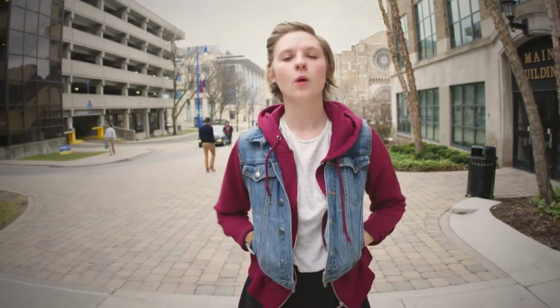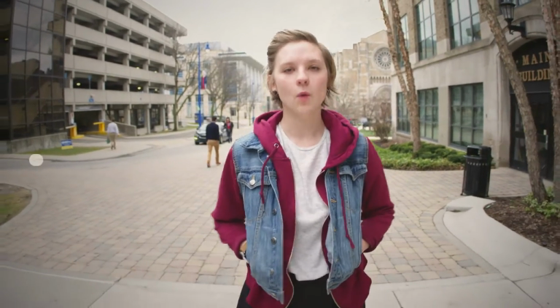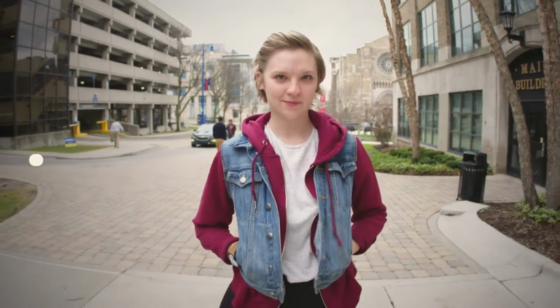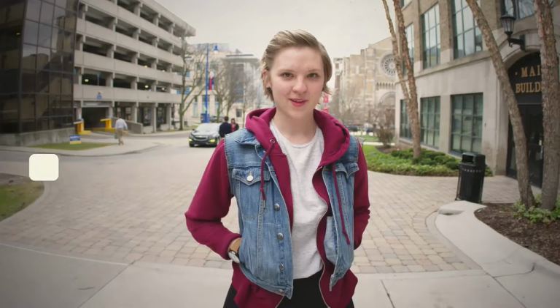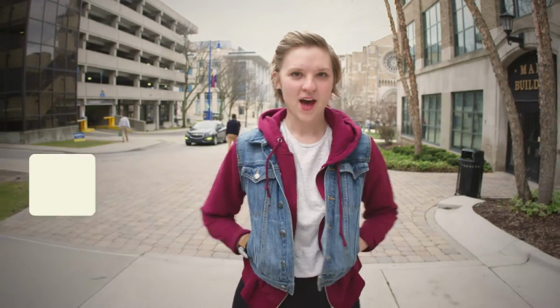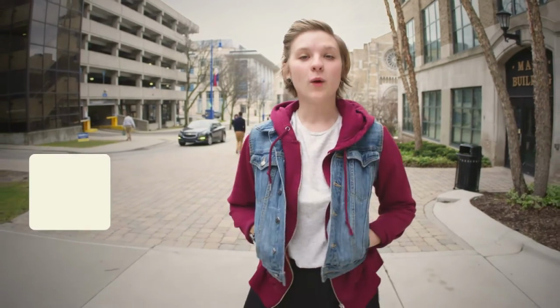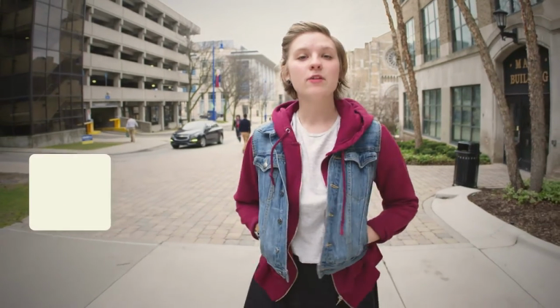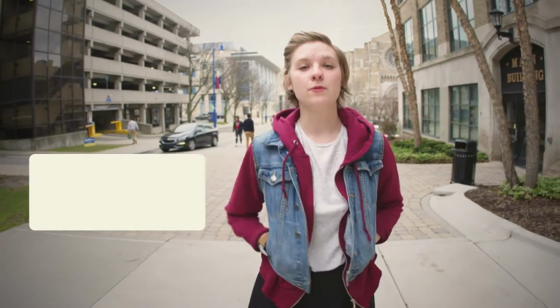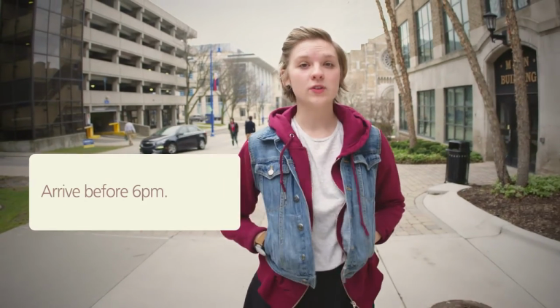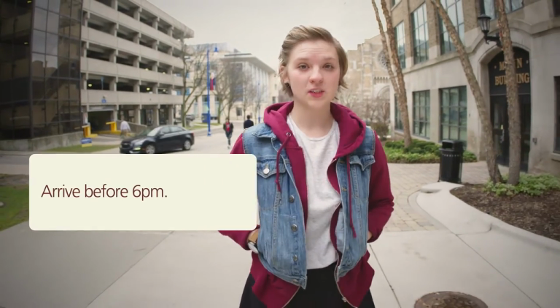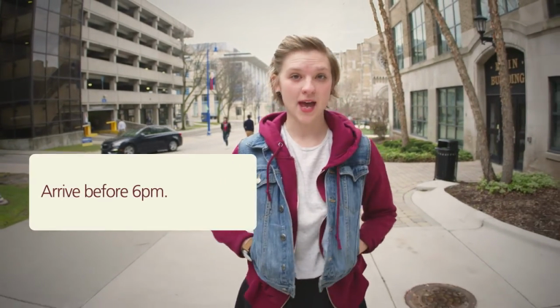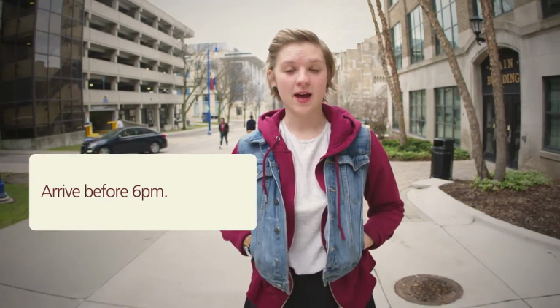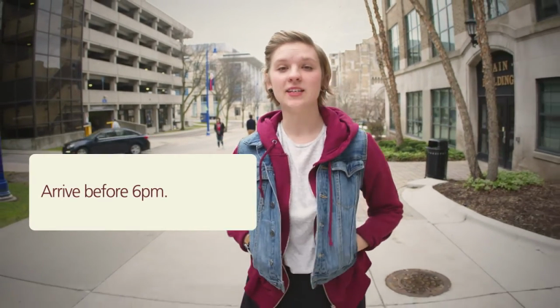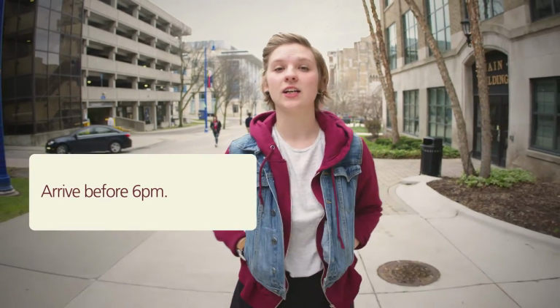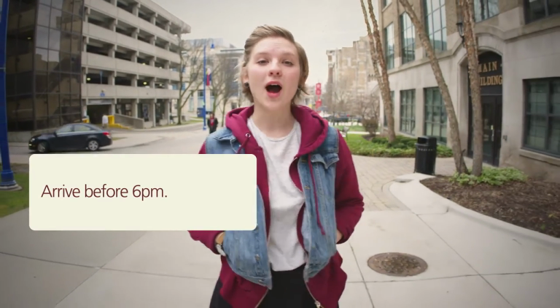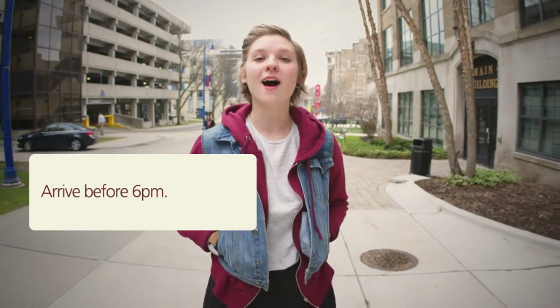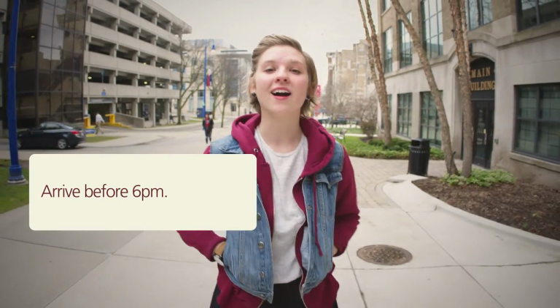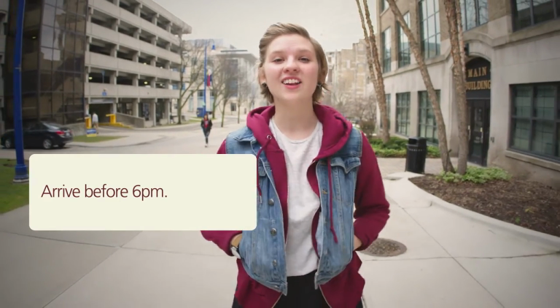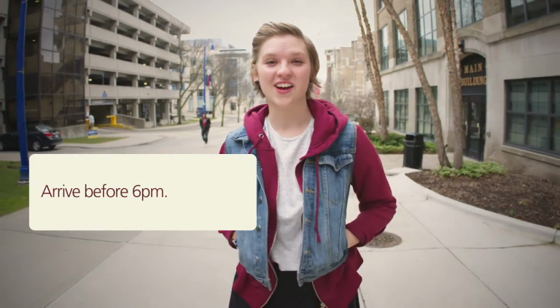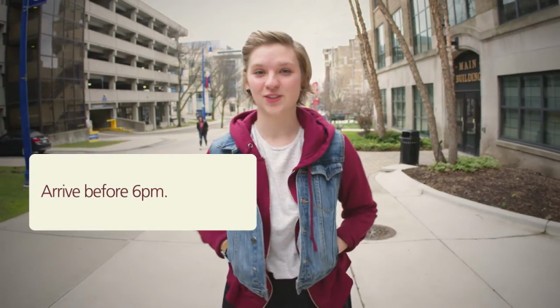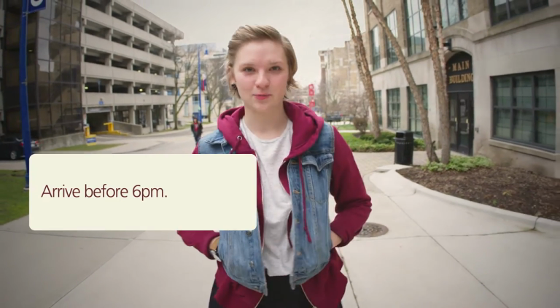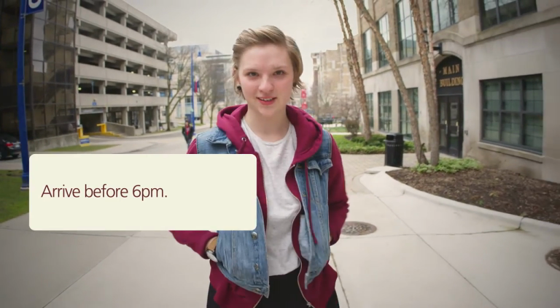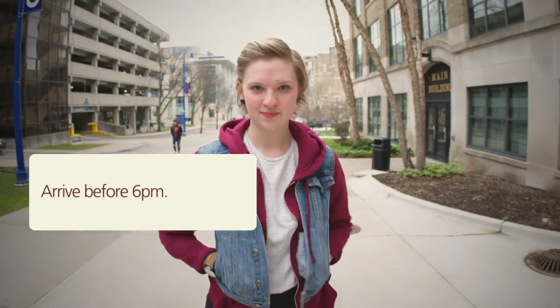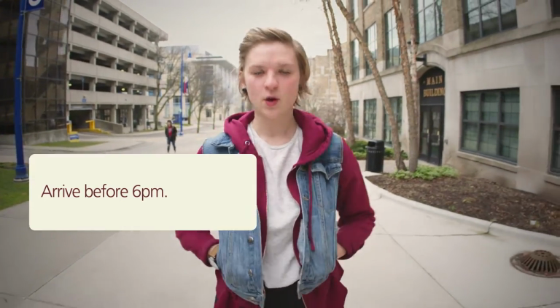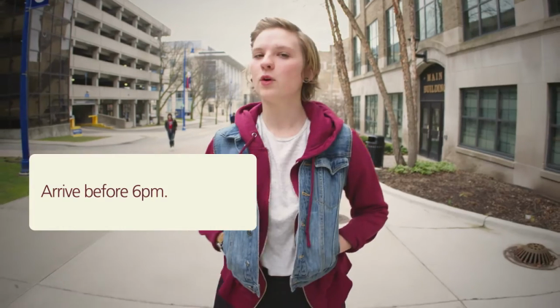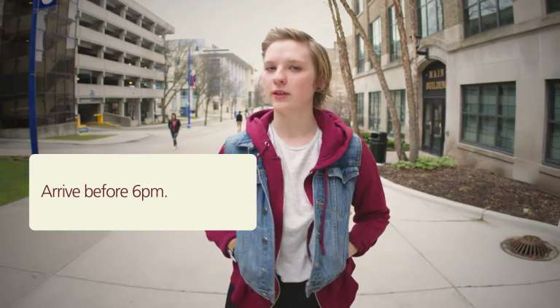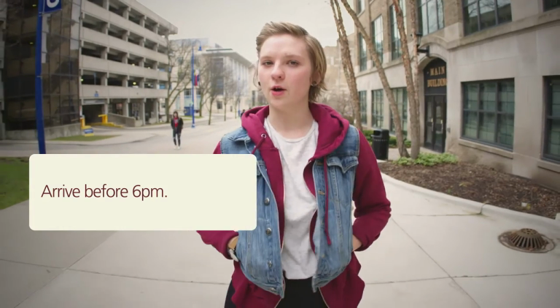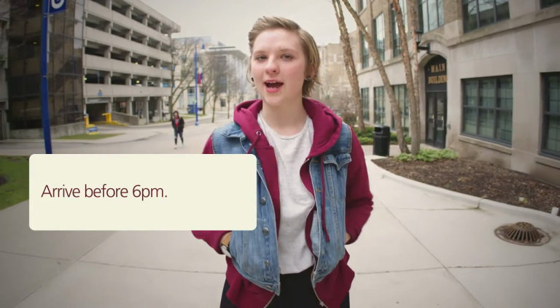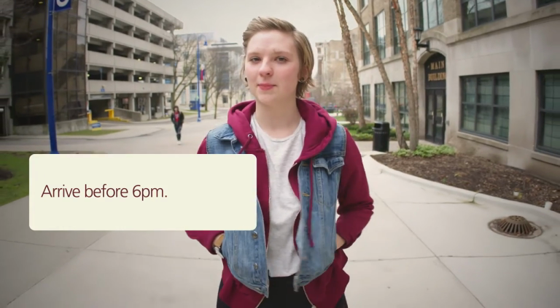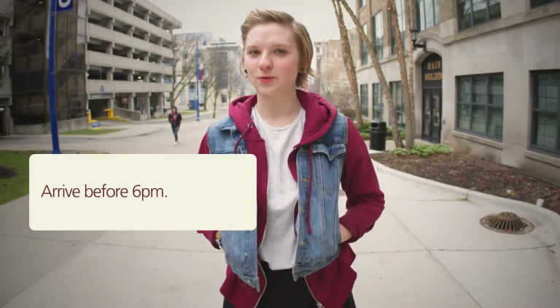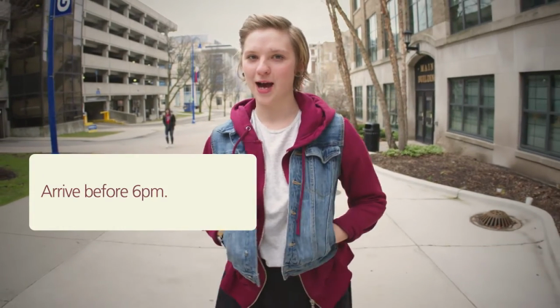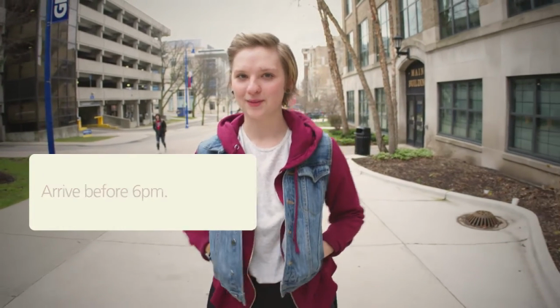One, arrive before 6 p.m. on the Dr. Juan R. Oliveira Student Plaza, formerly known as the Bostwick Commons.